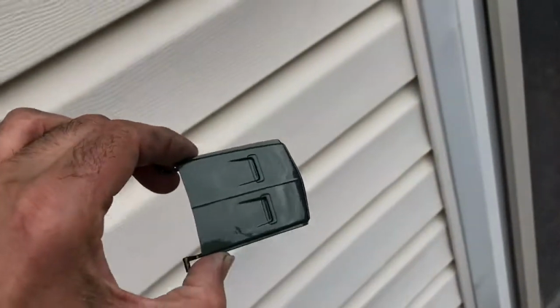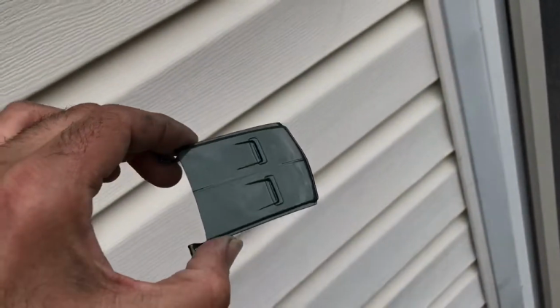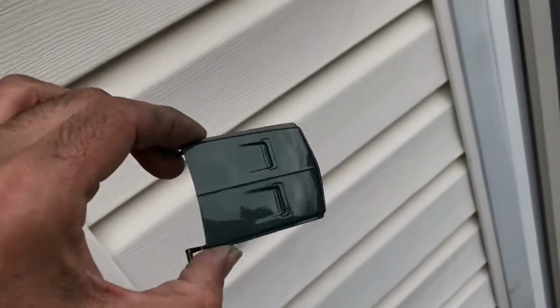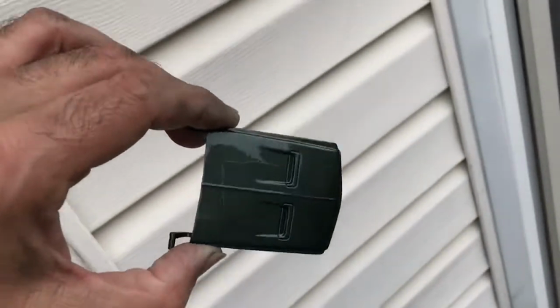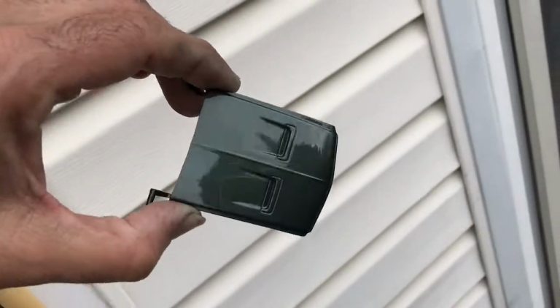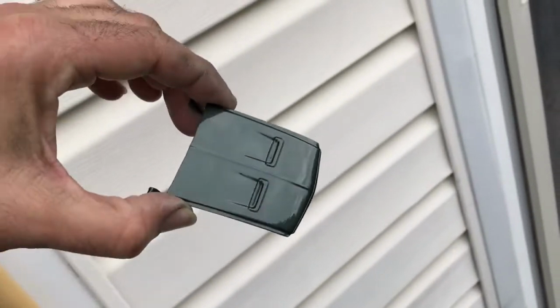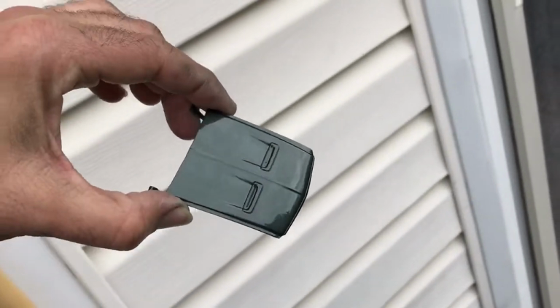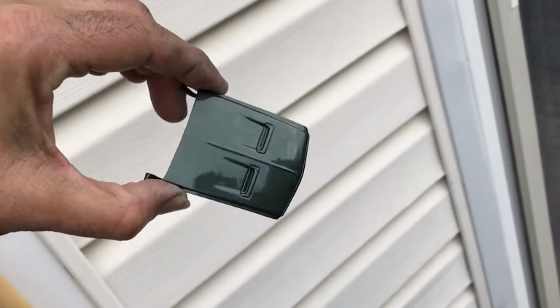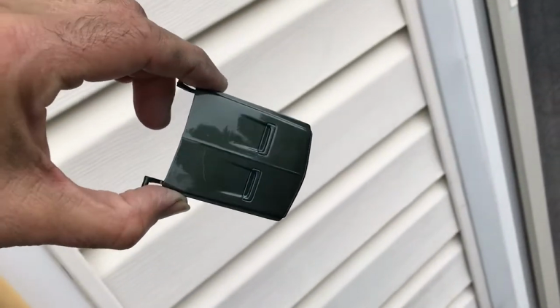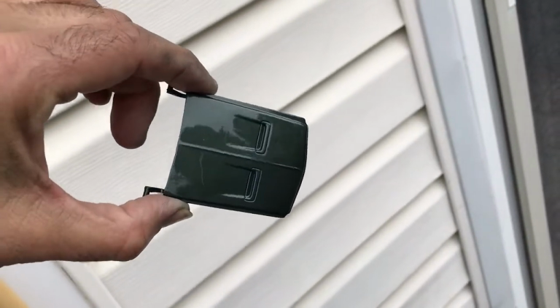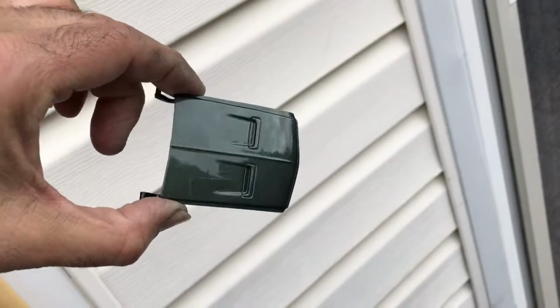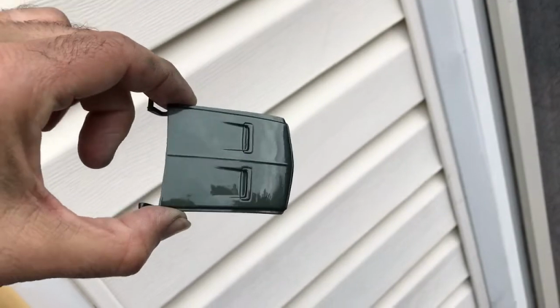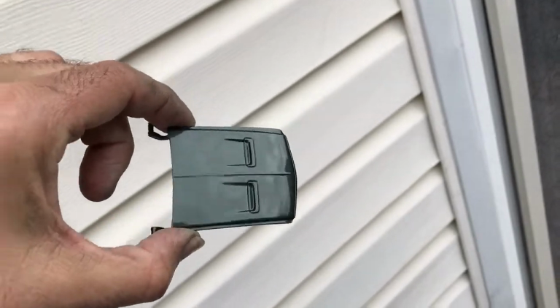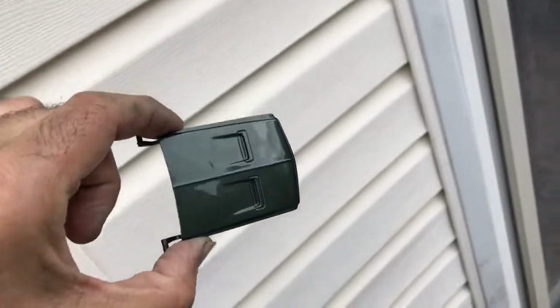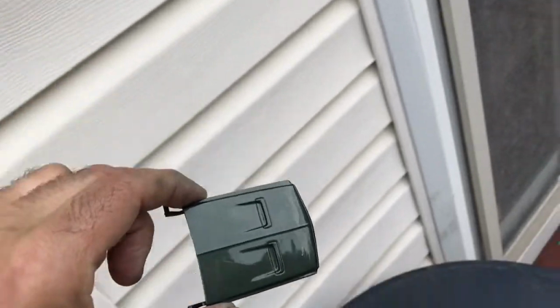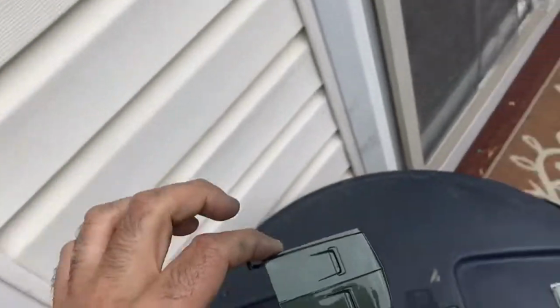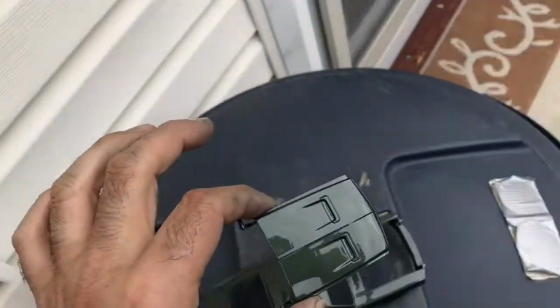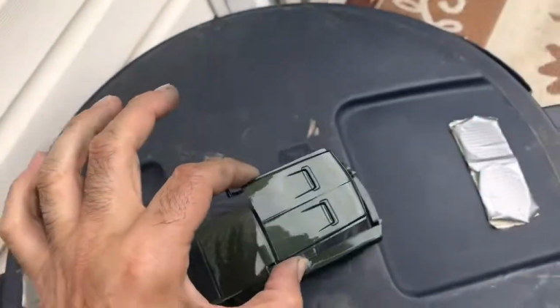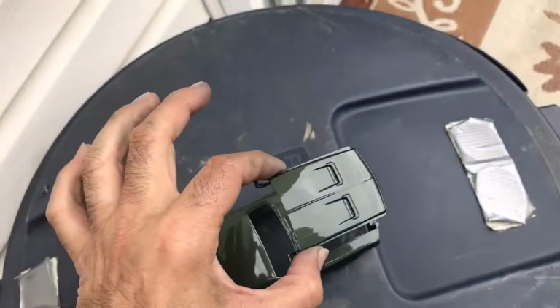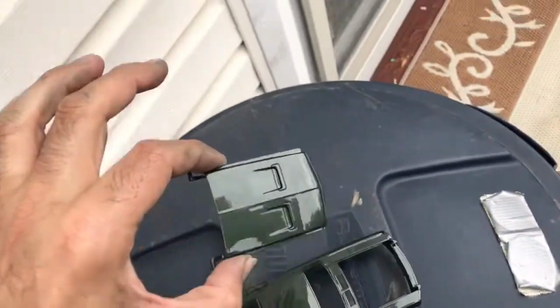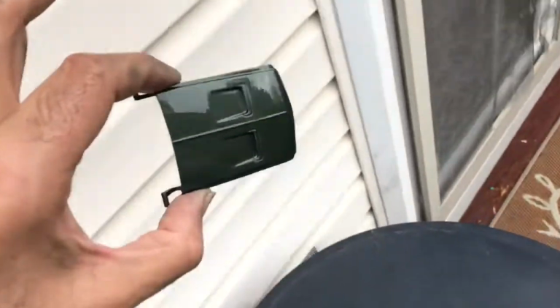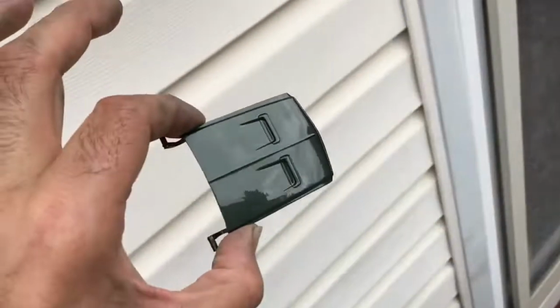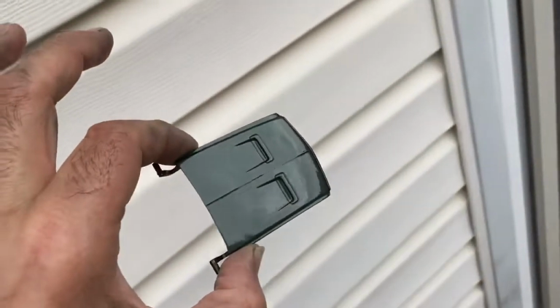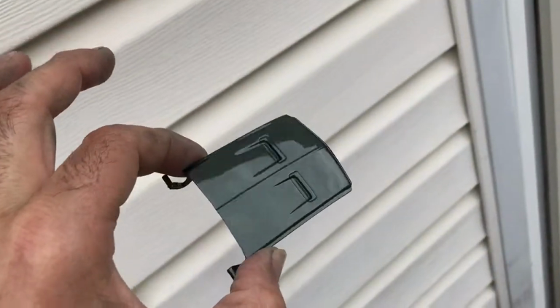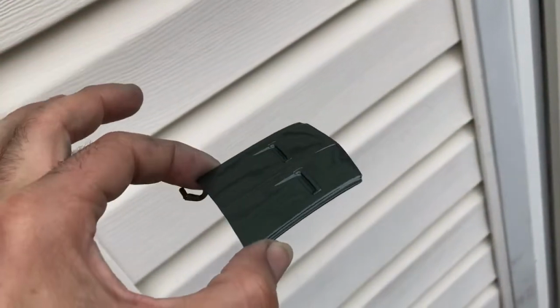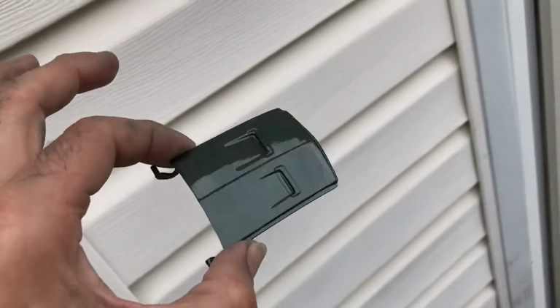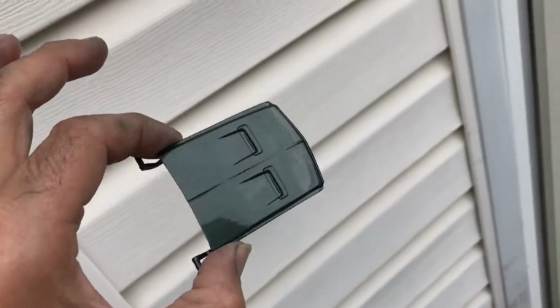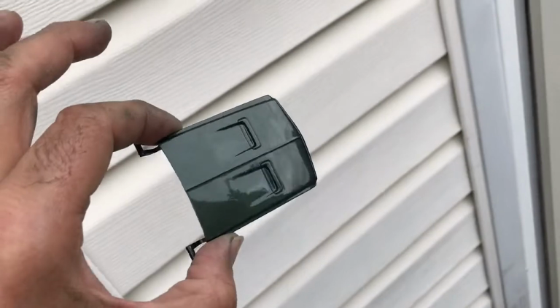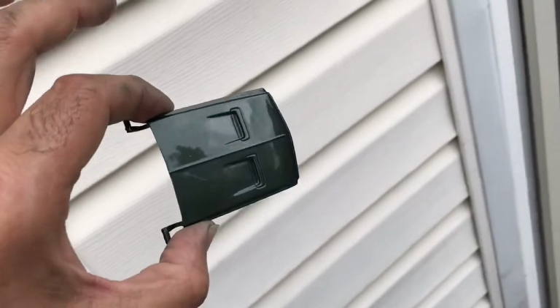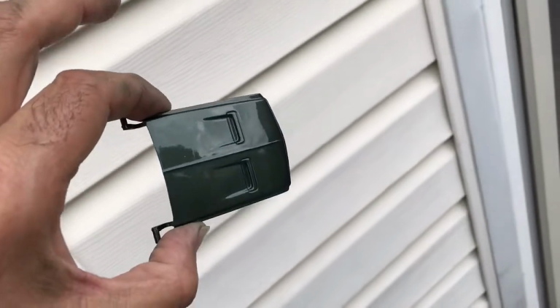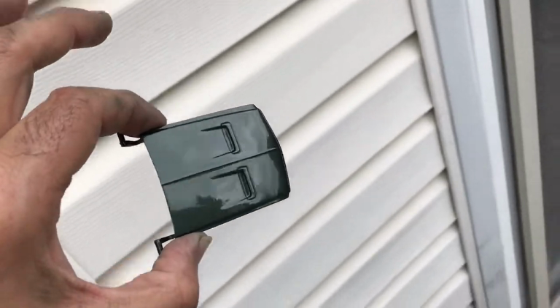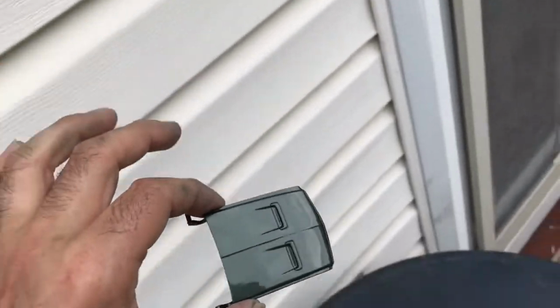Este es el bonete — that's the hood right there. I wanted to put it together on there, but that paint is still drying, so I gotta be careful with that.